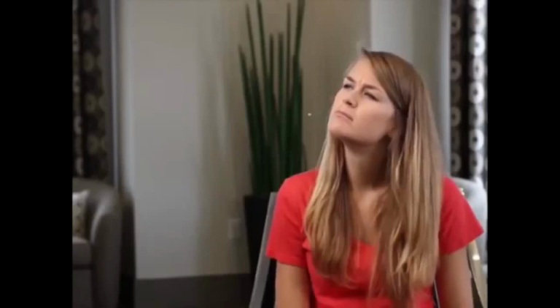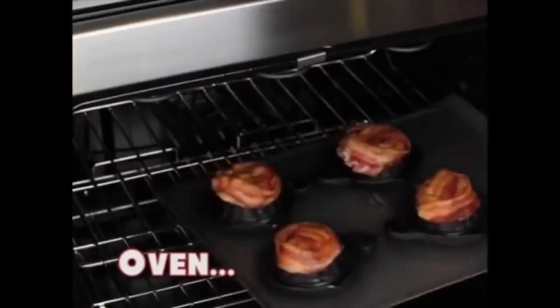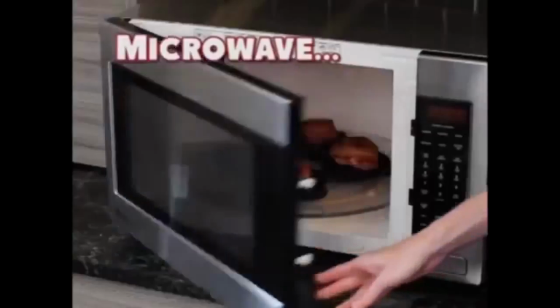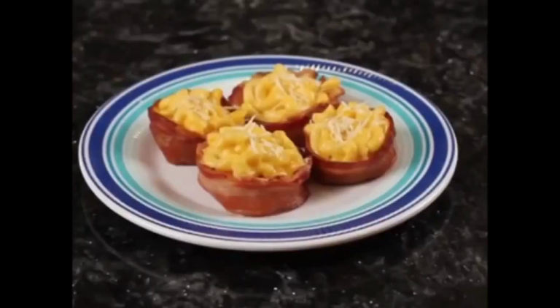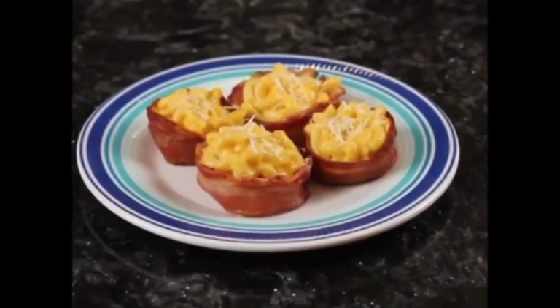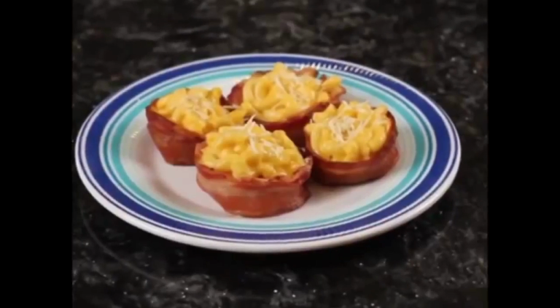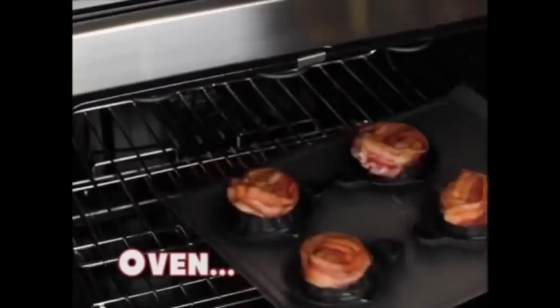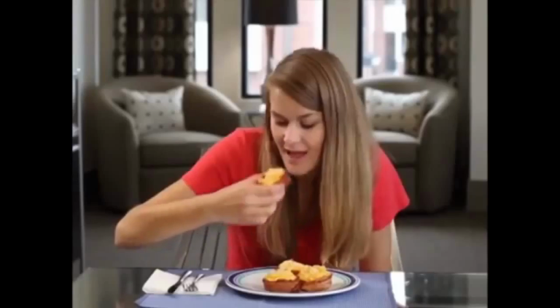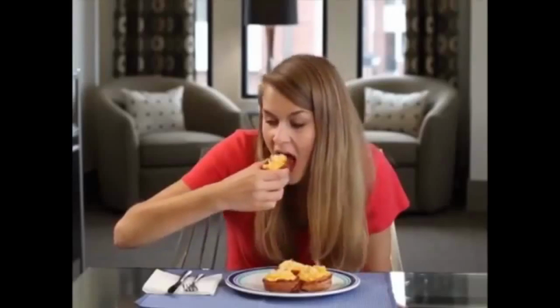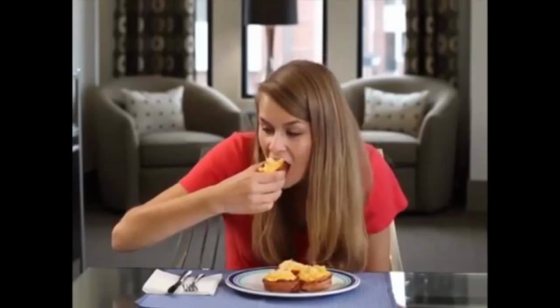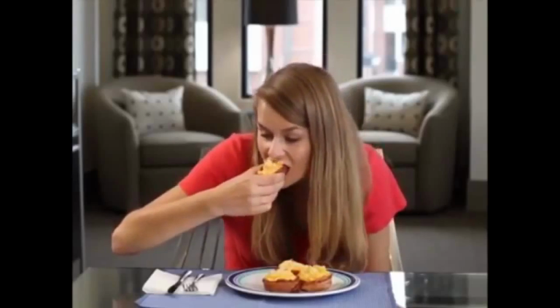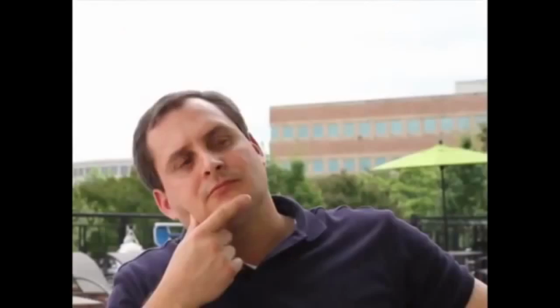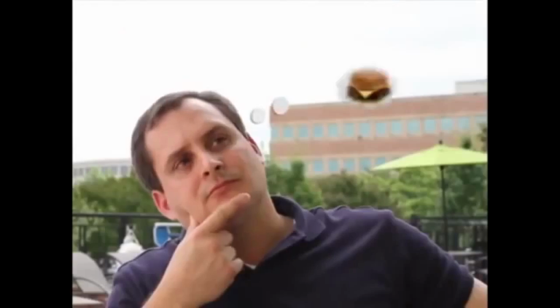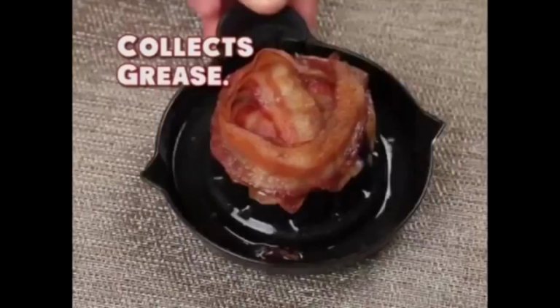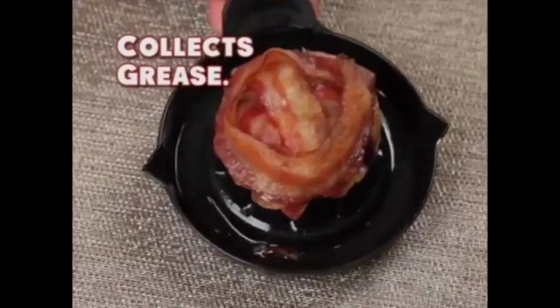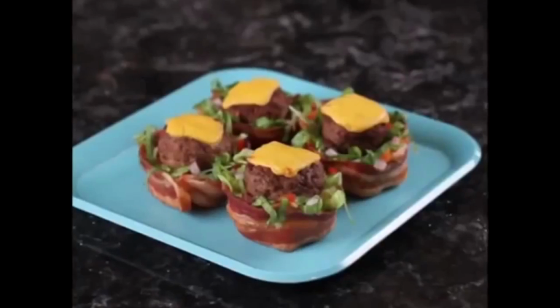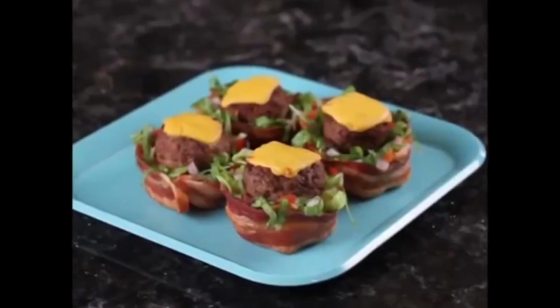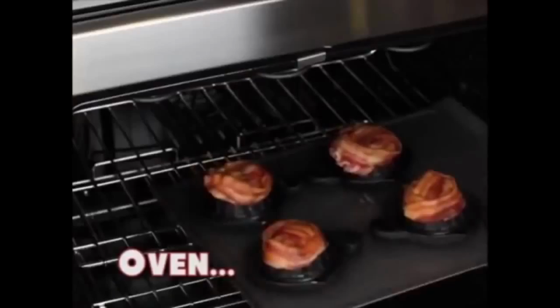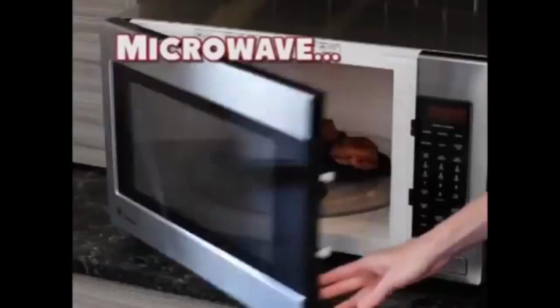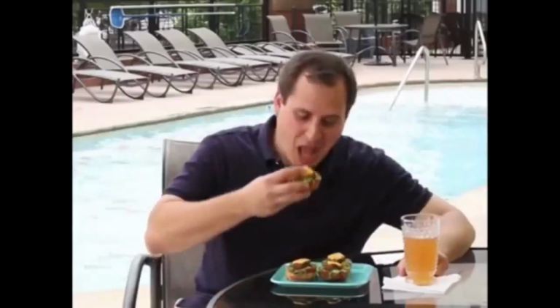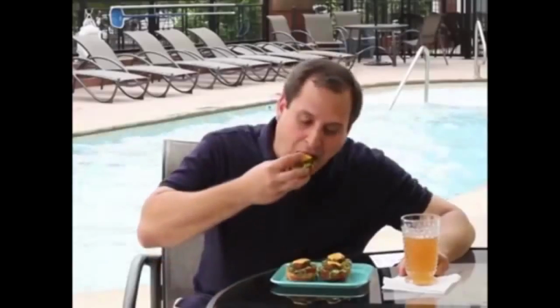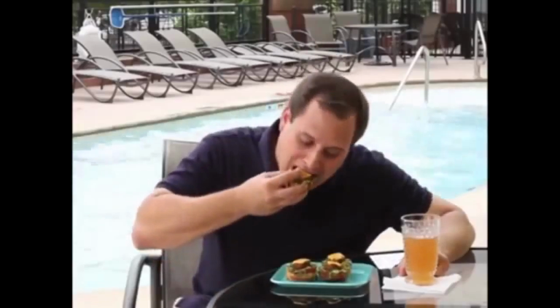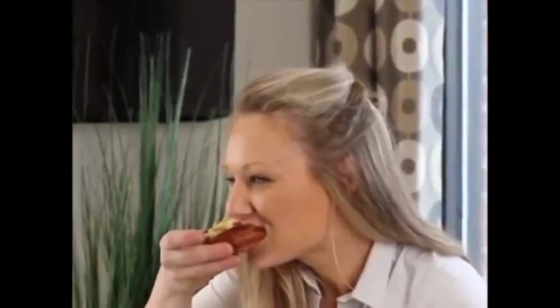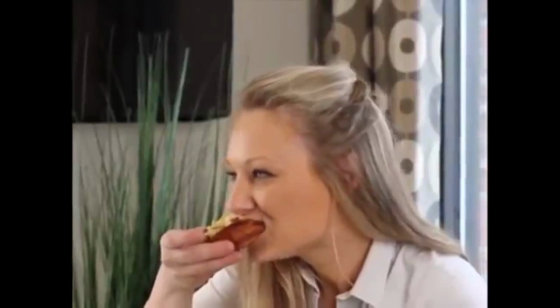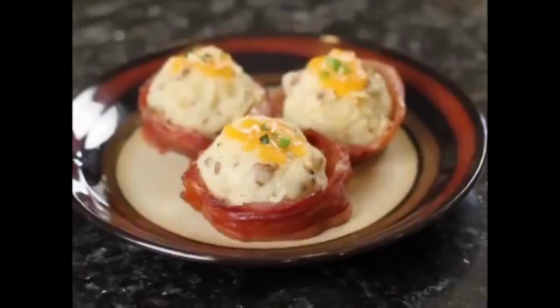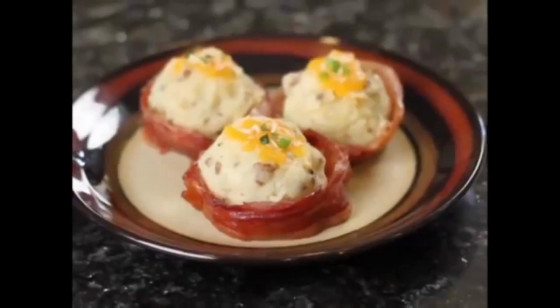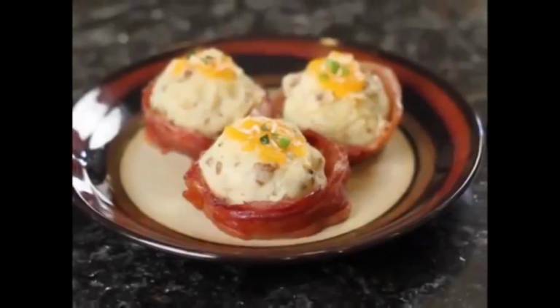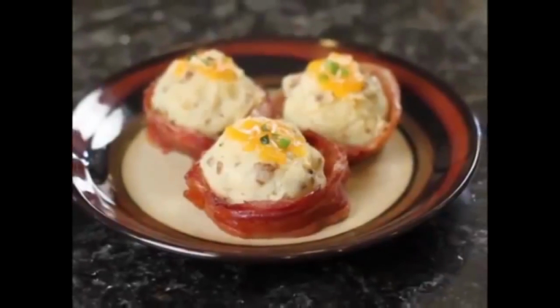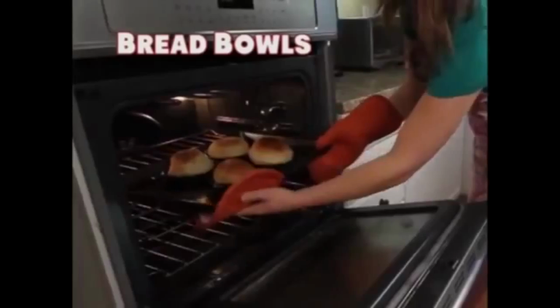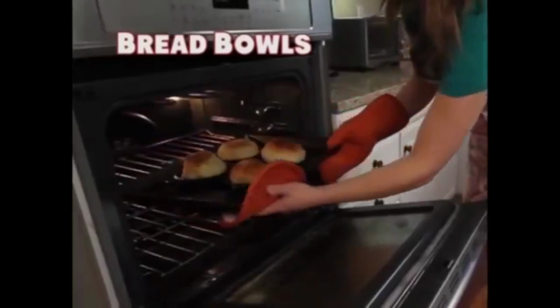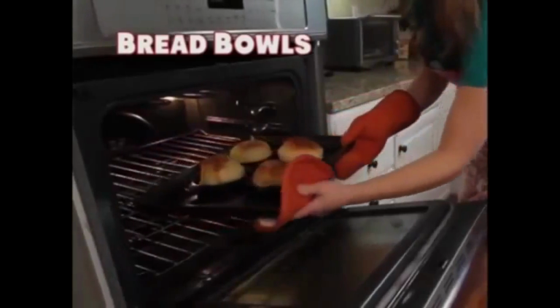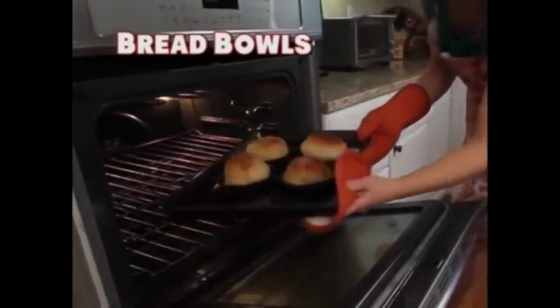Feel like a burger? Serve up the perfect burger in a bacon bowl. Craving something more? Stack it up and pile on the toppings. Bacon Bowl makes bacon not just for breakfast.